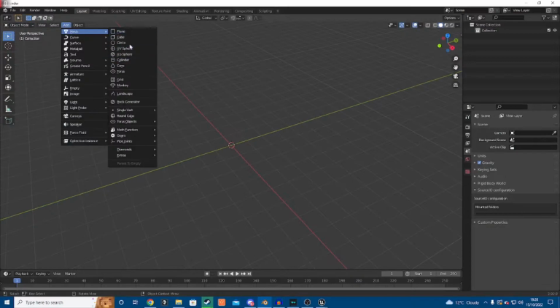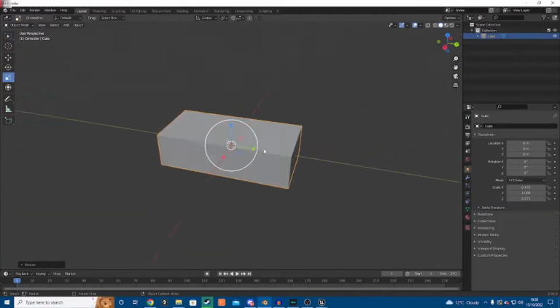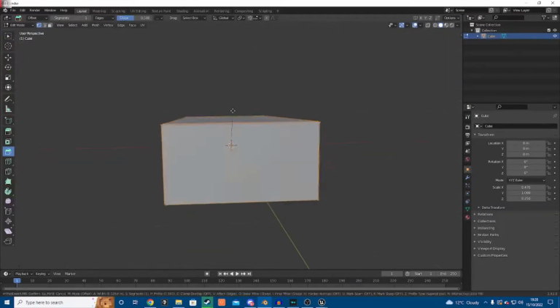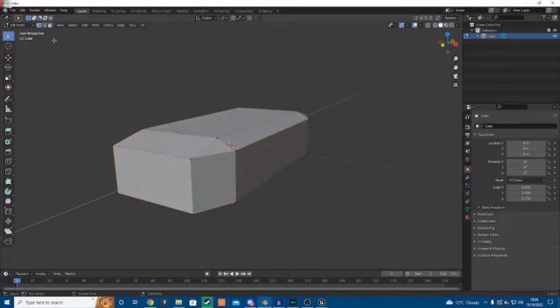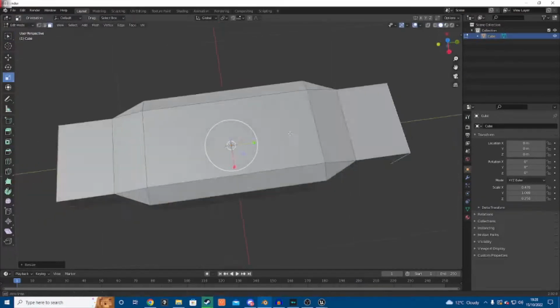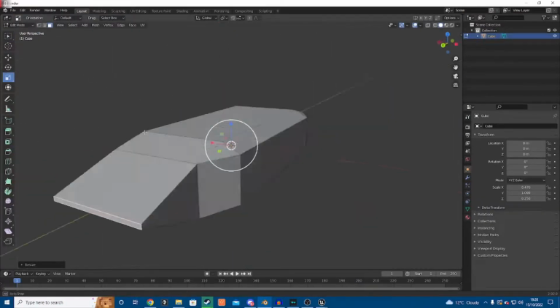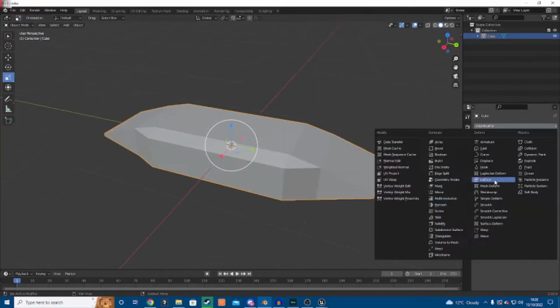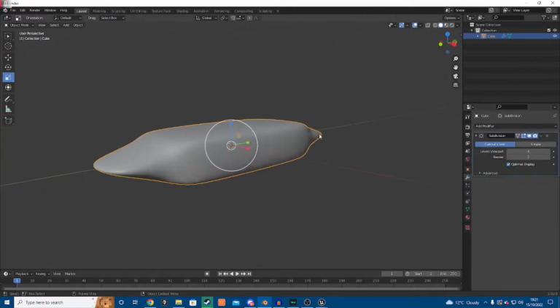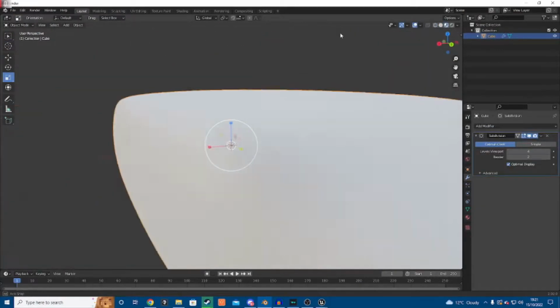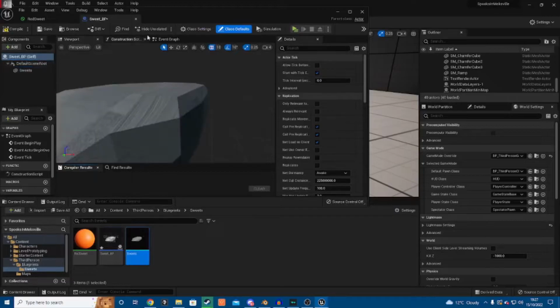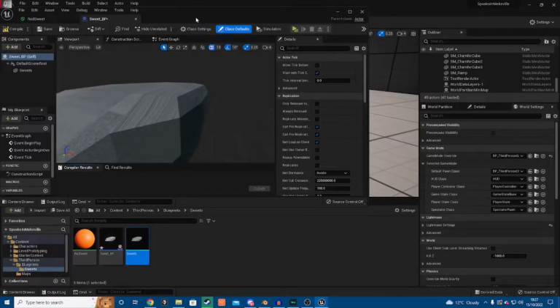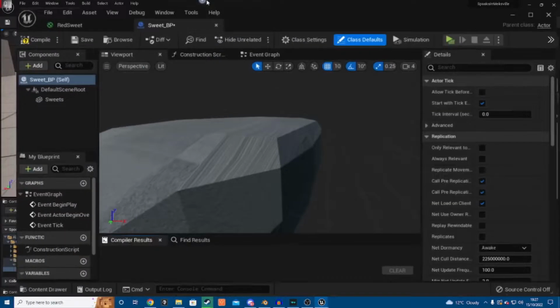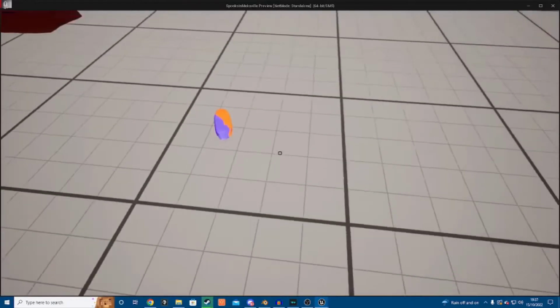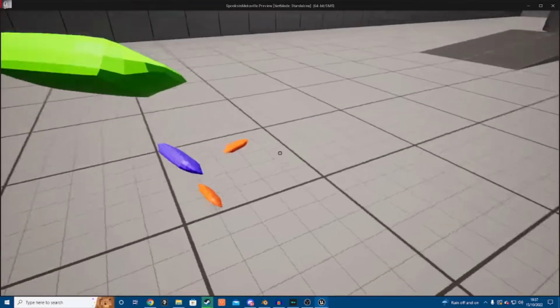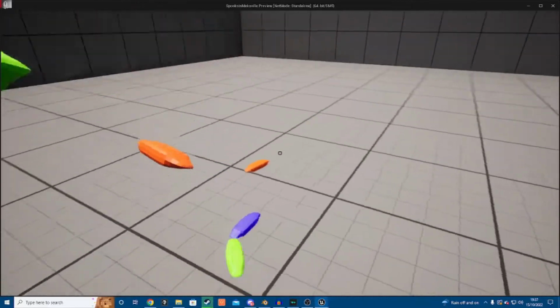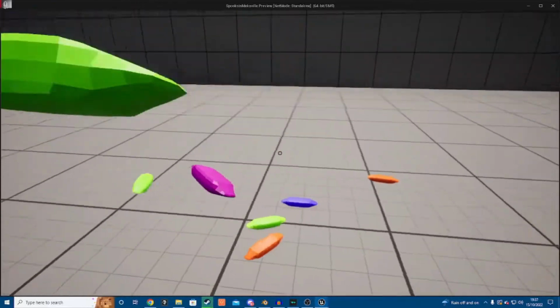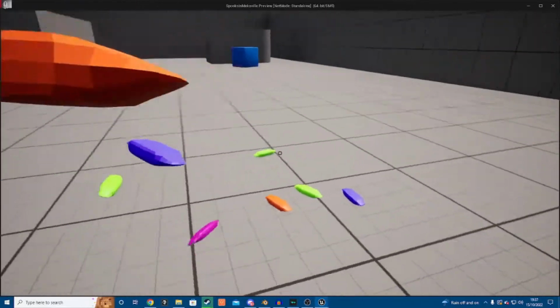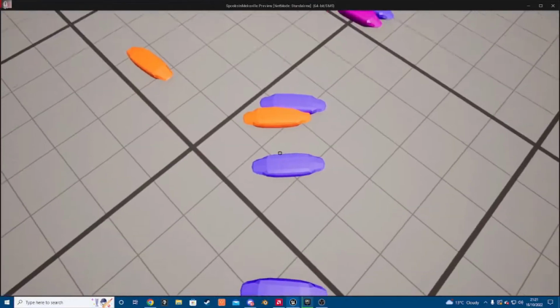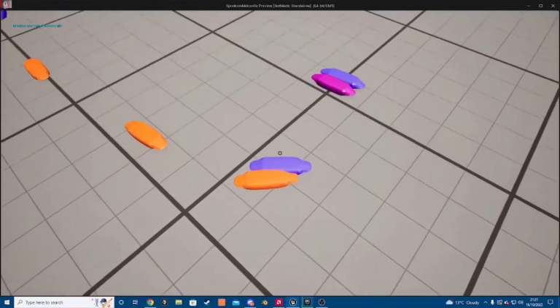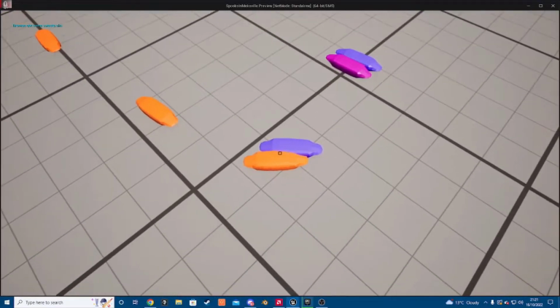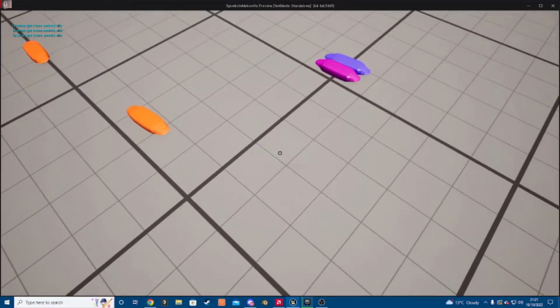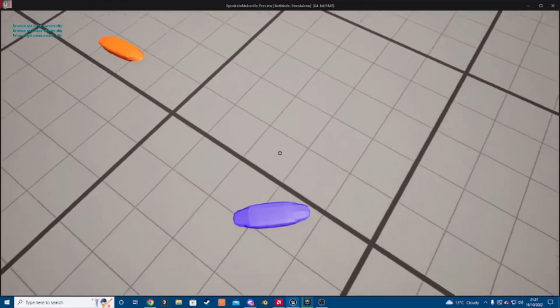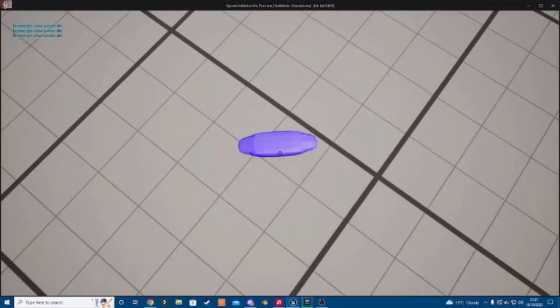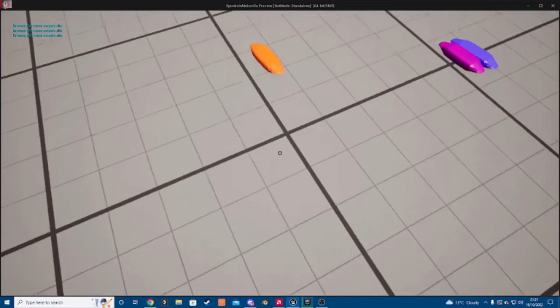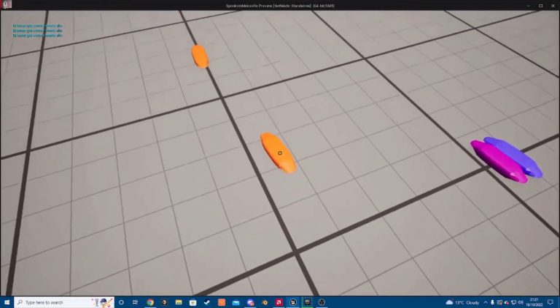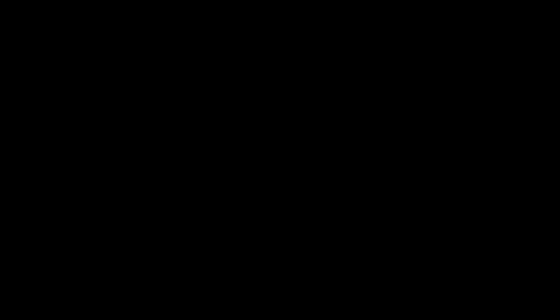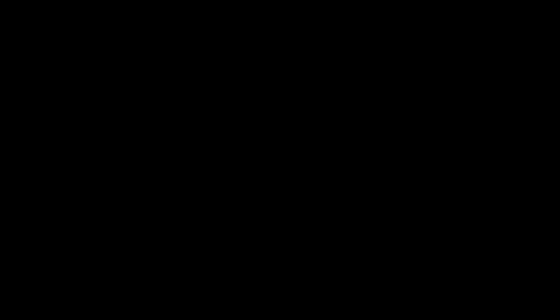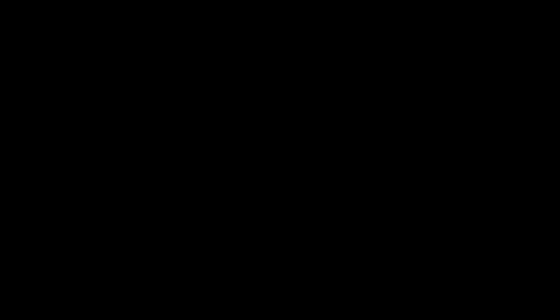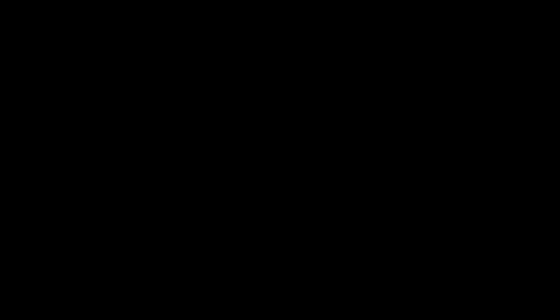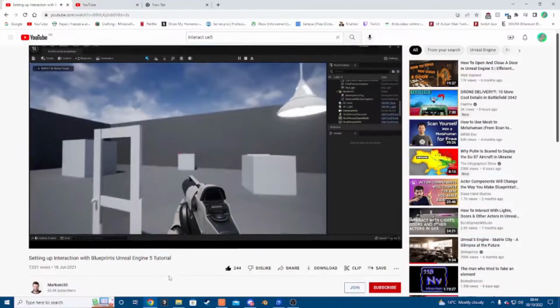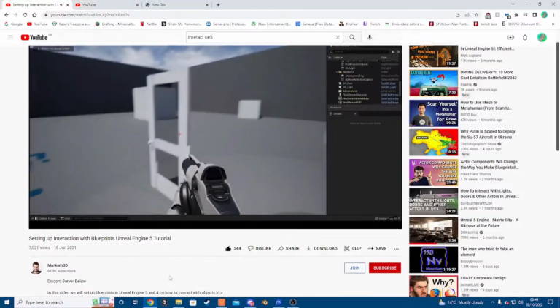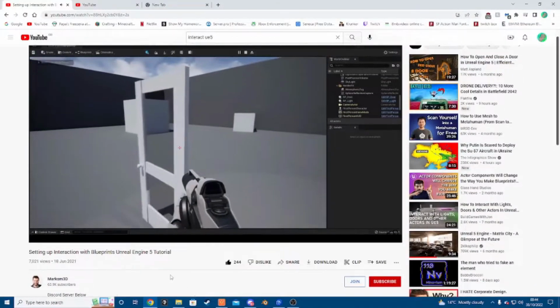I made an immensely simple sweet in Blender, slapped it in a blueprint, and made them go different colors. When you left click on it, you can pick it up. Obviously it wasn't as simple as that — I did follow a tutorial.